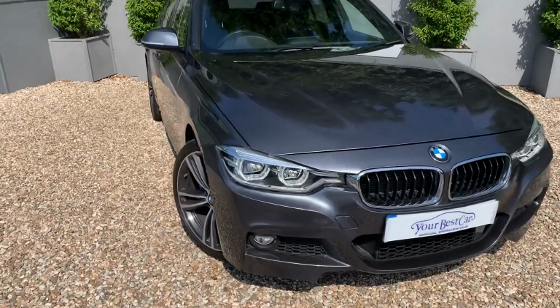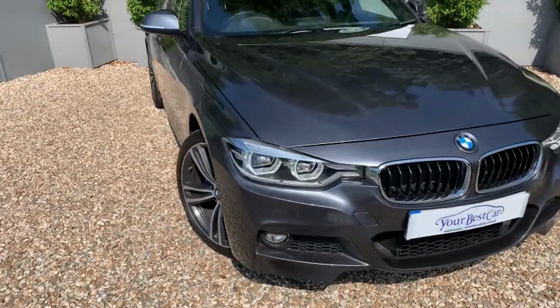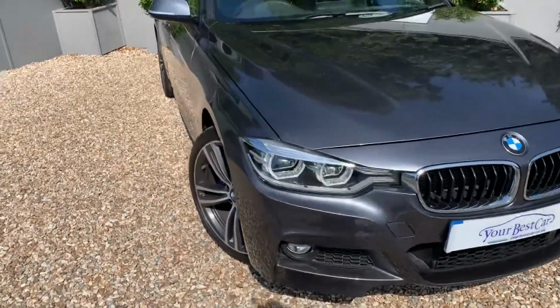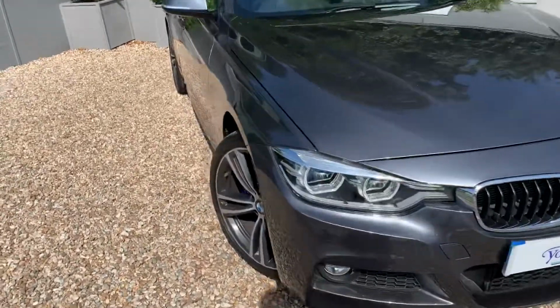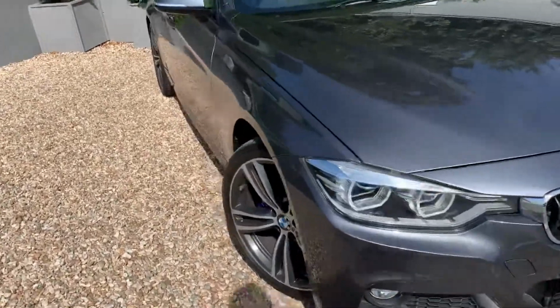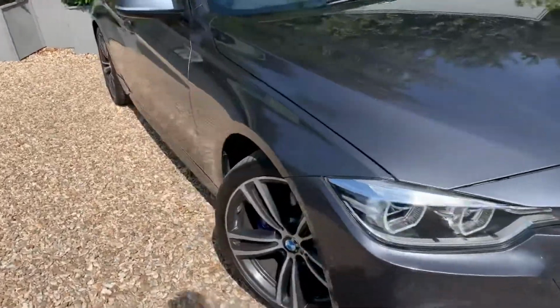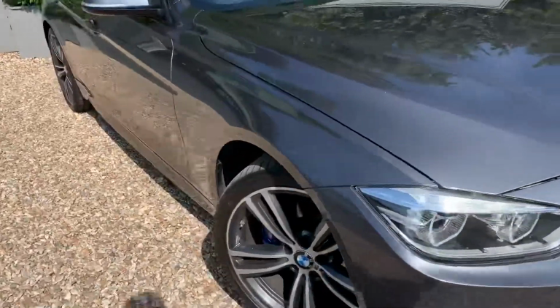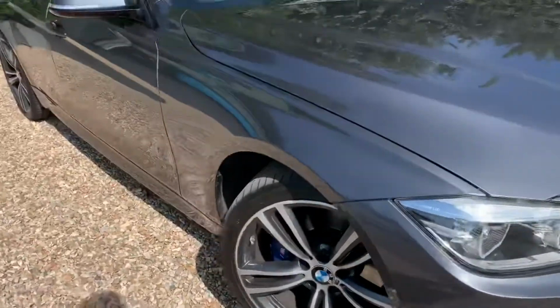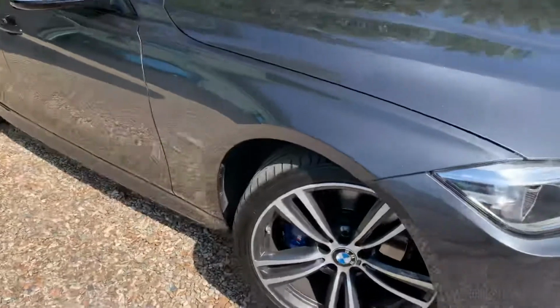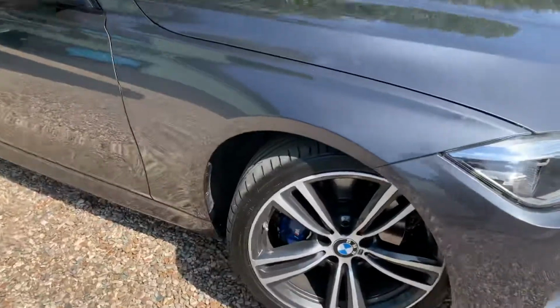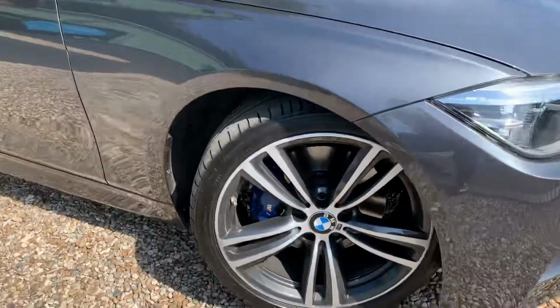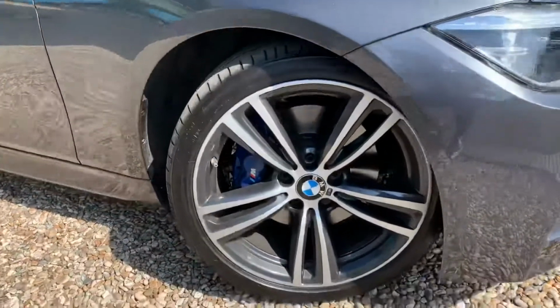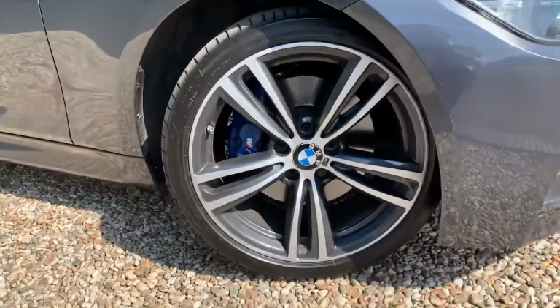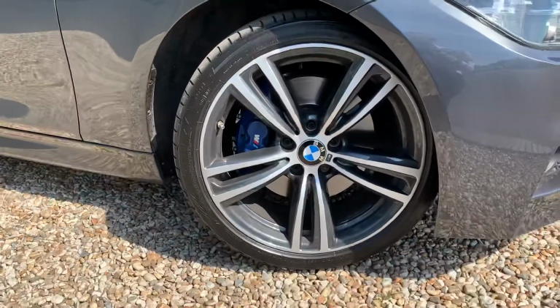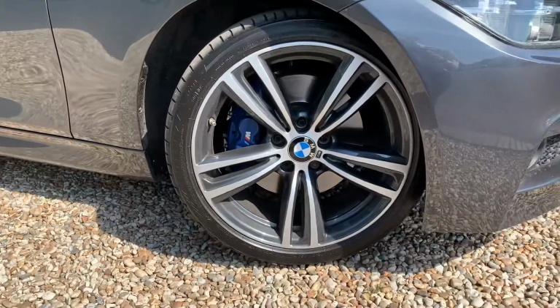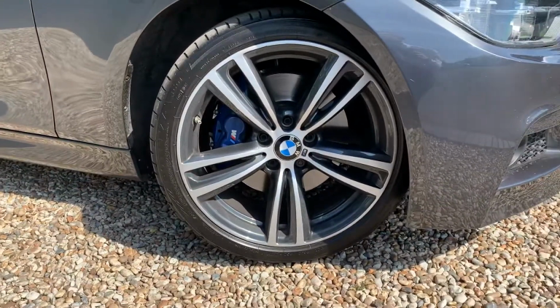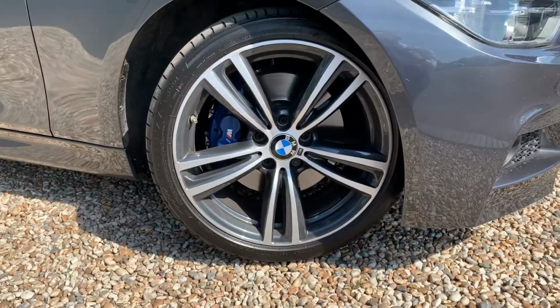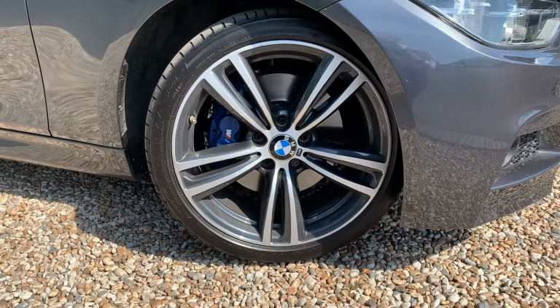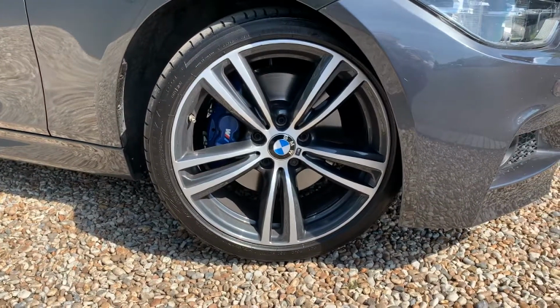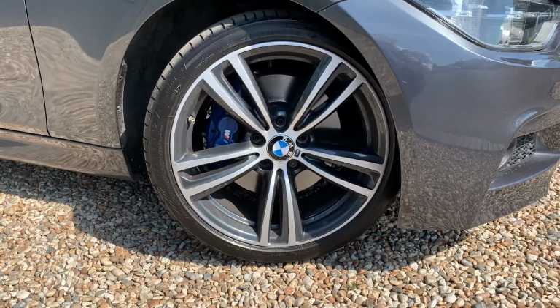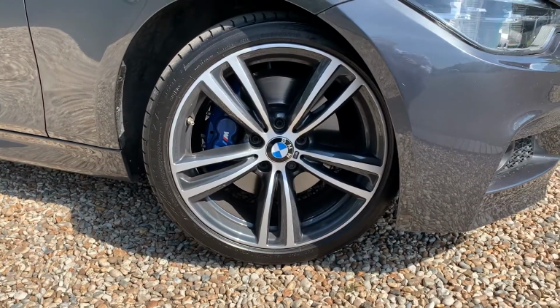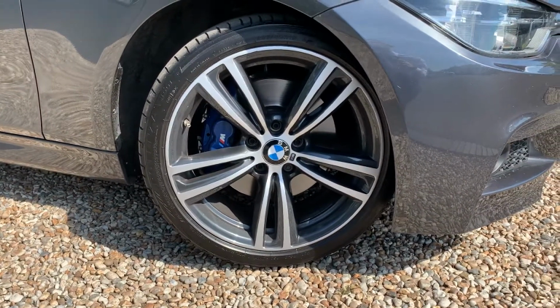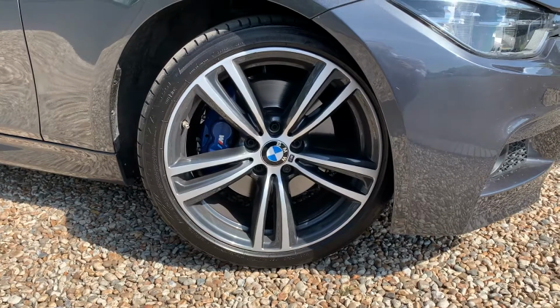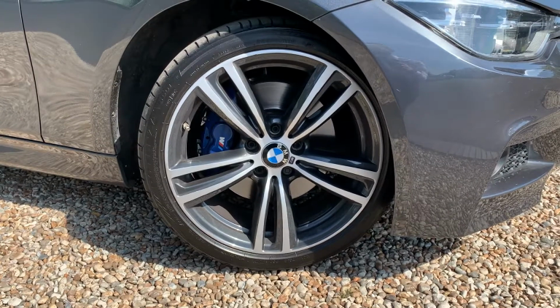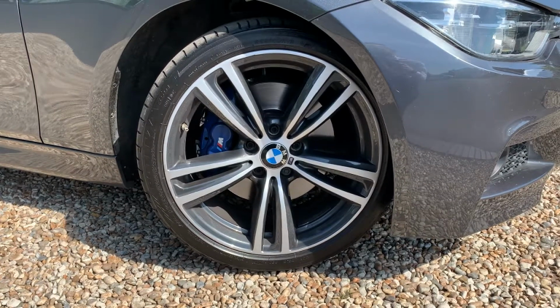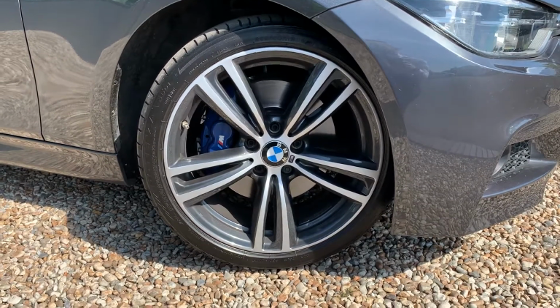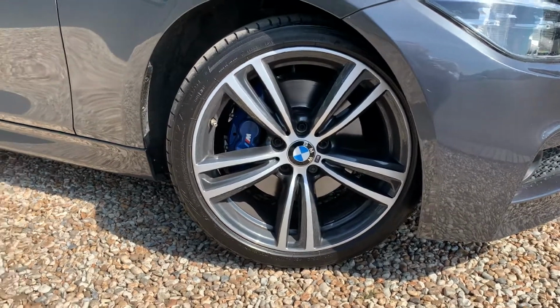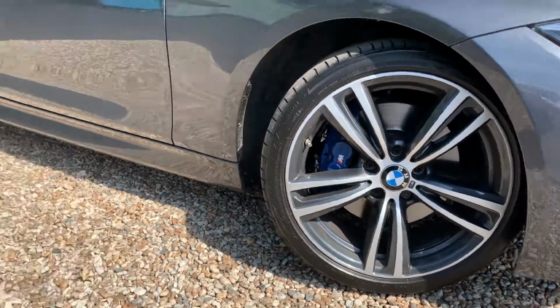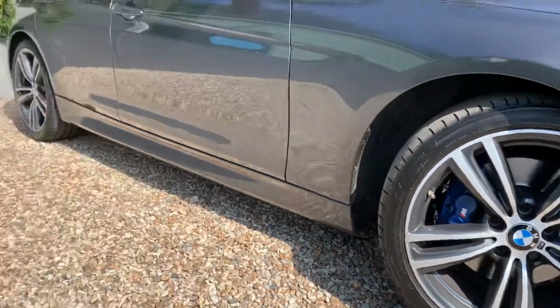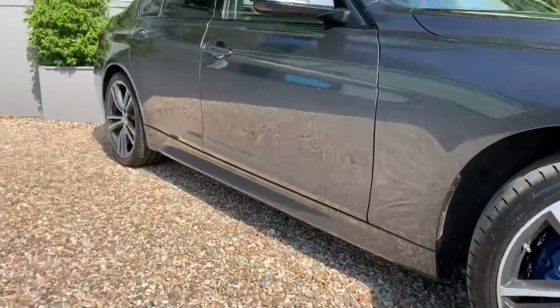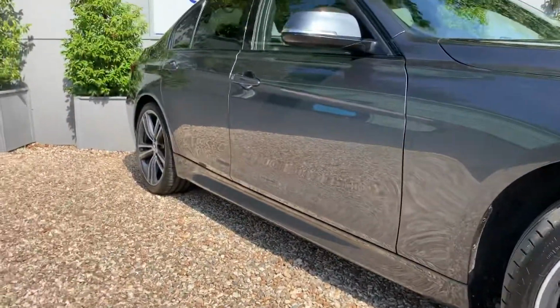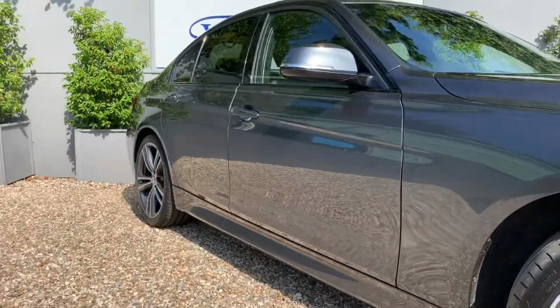Just wanted to give you an overall sort of condition report of the car. Show you these beautiful 19-inch orb wheels, all part of the M Sport Plus package.